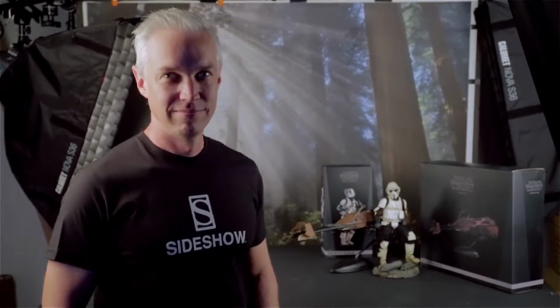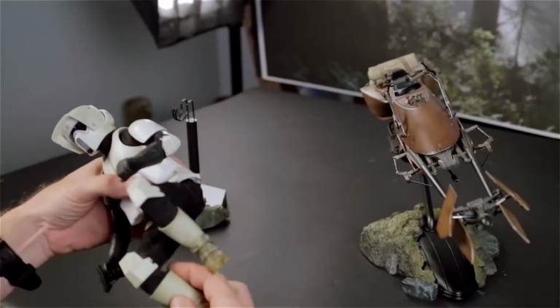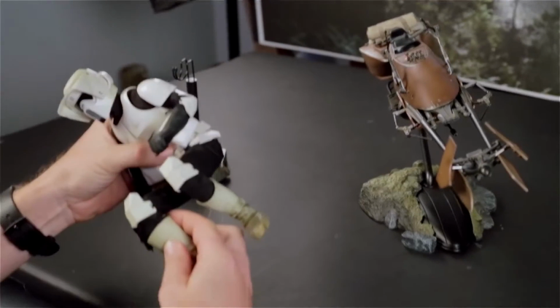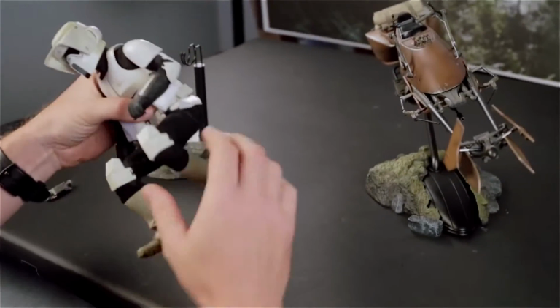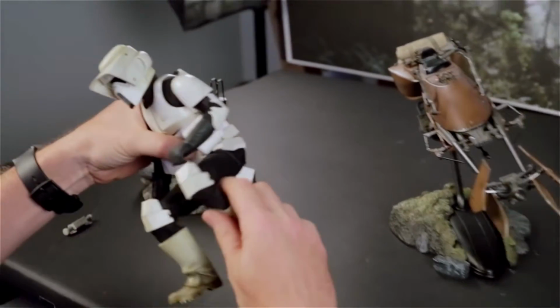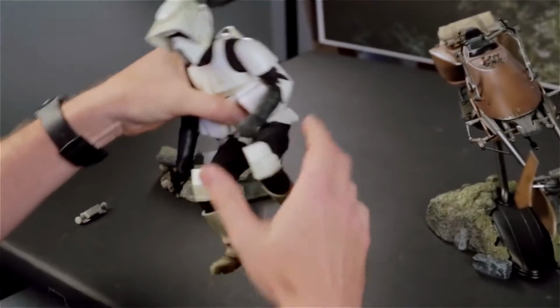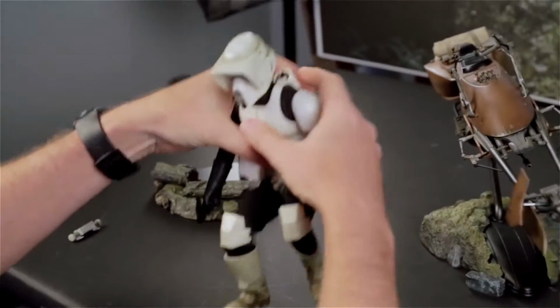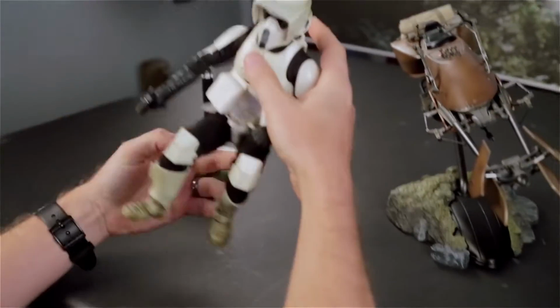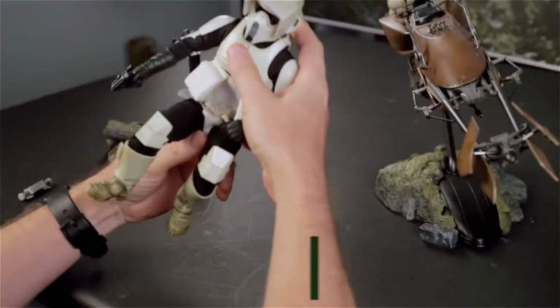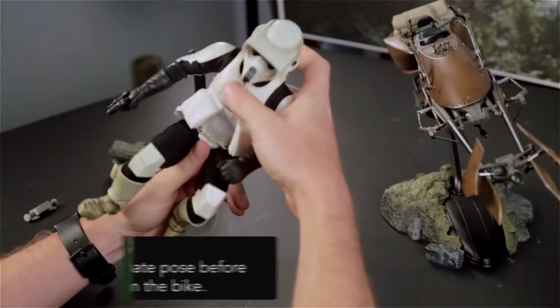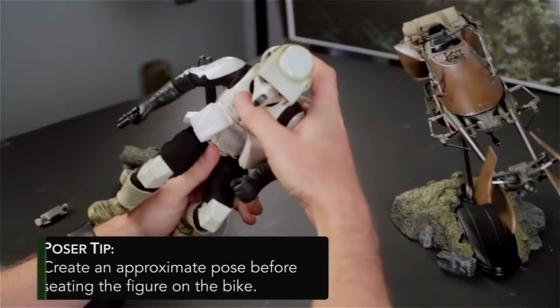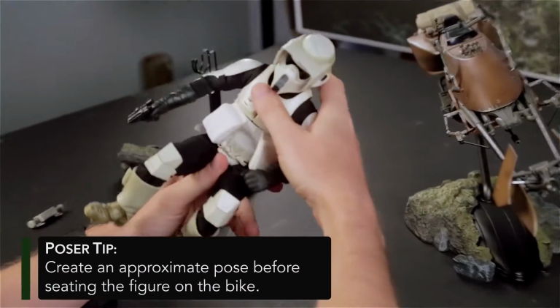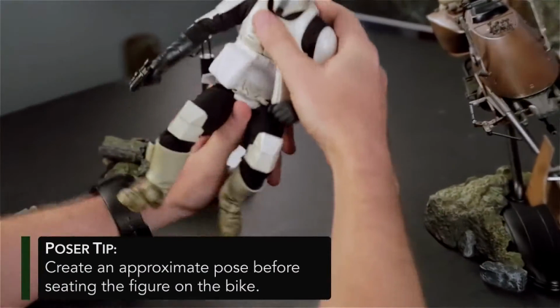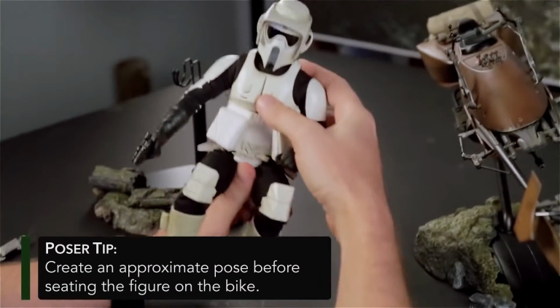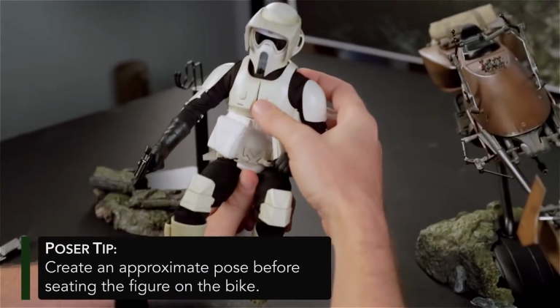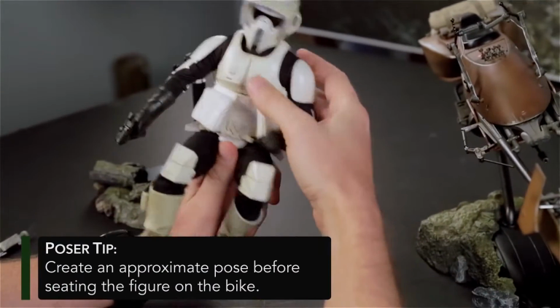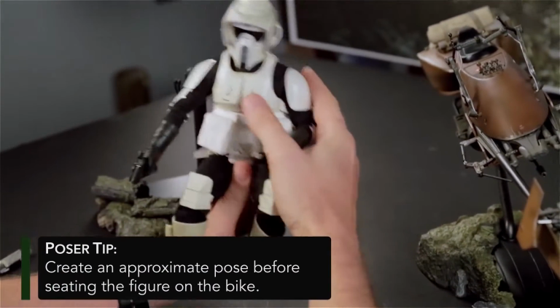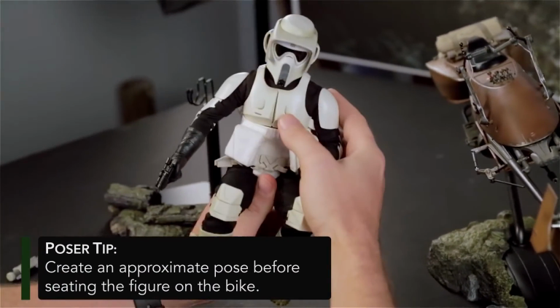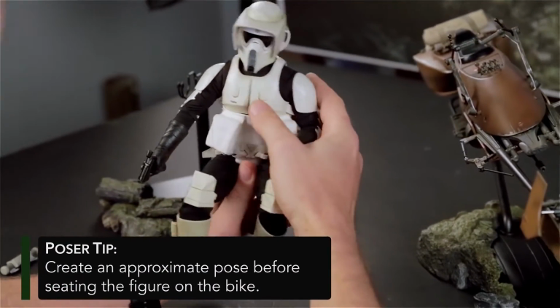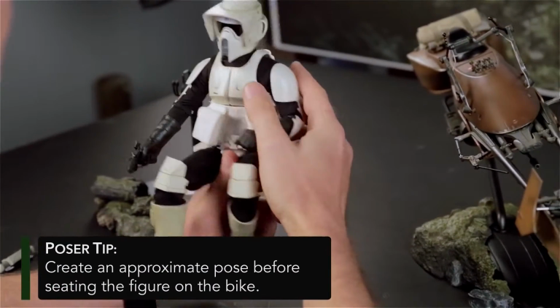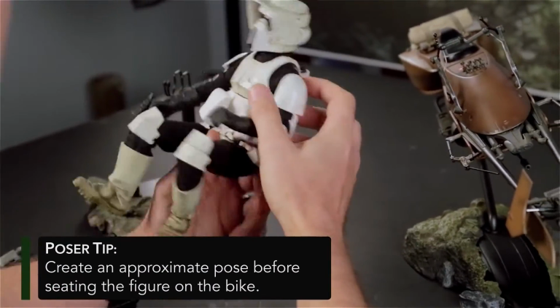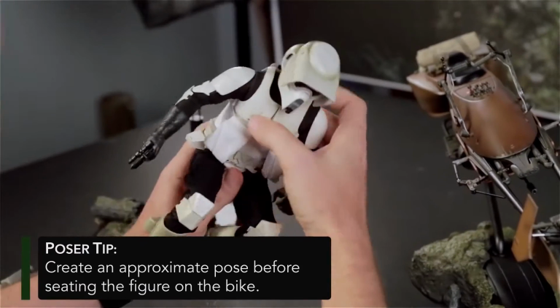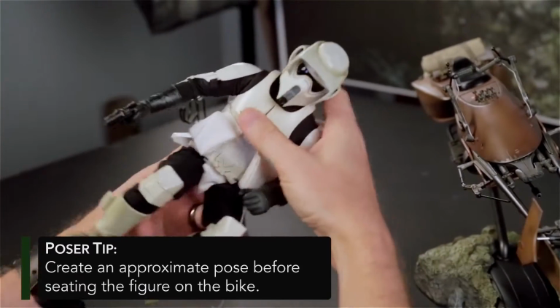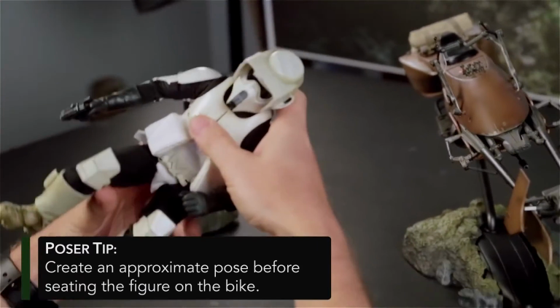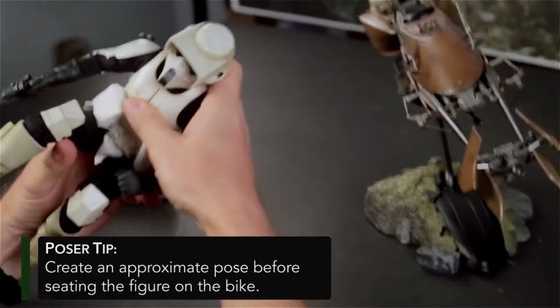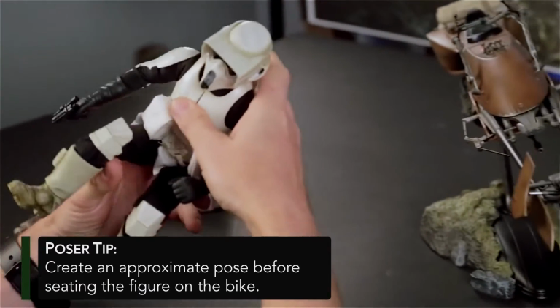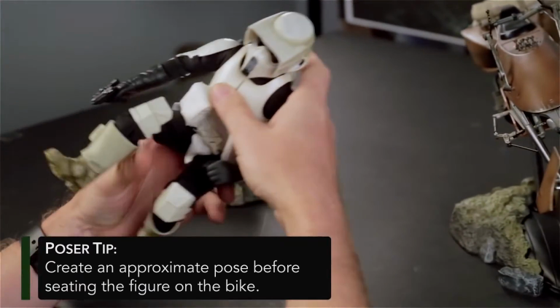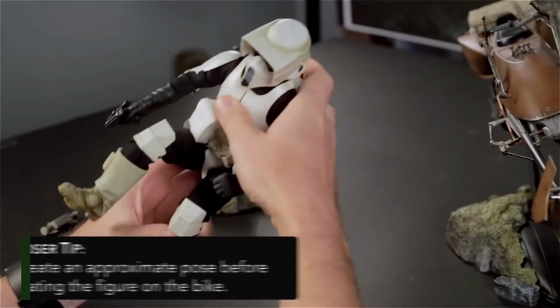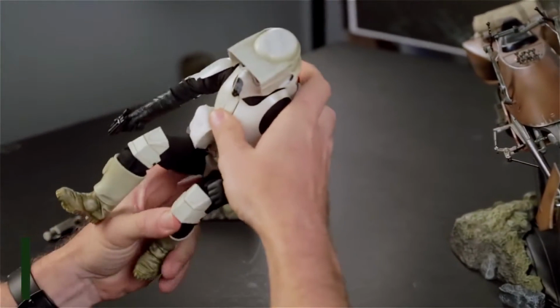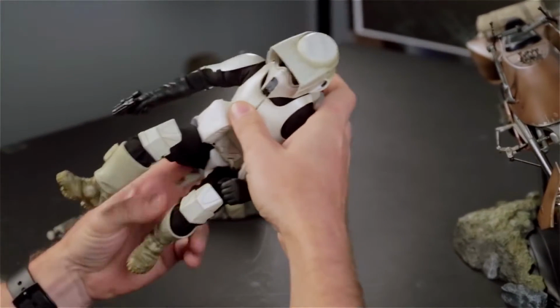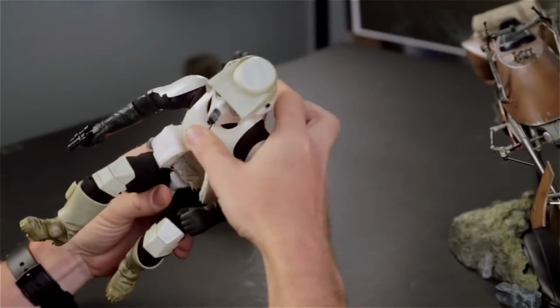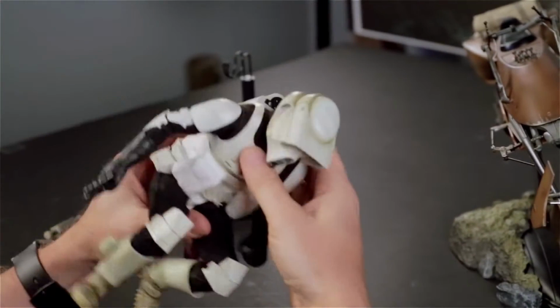What I like to do is basically just get the figure in the riding posture as close as I can approximate it right away. This isn't a cruiser — the speeder bike is a crotch rocket, so you really want to get this guy into an aggressive posture.